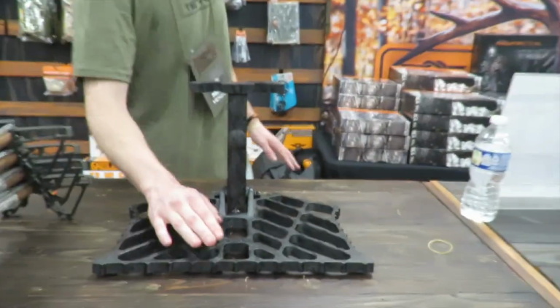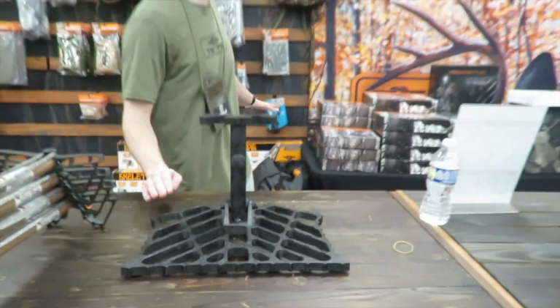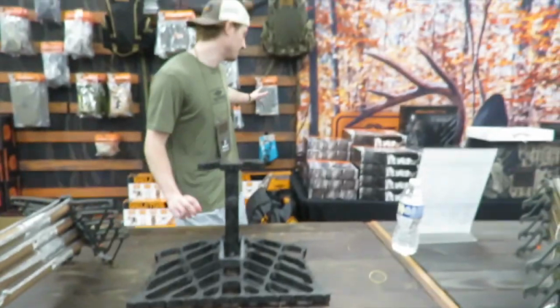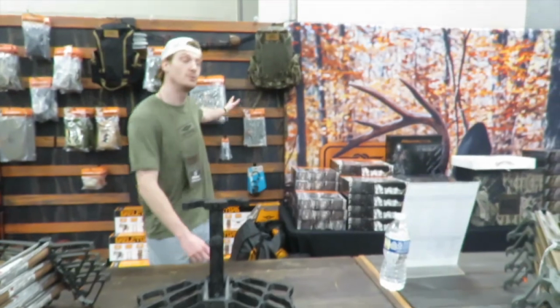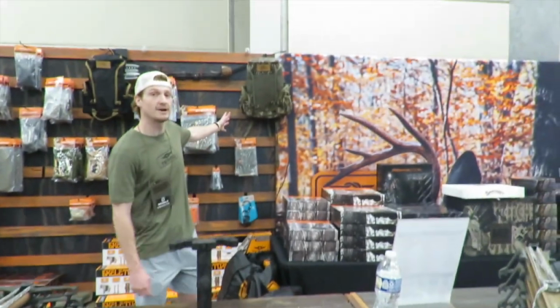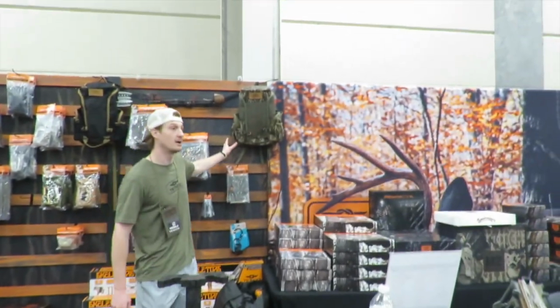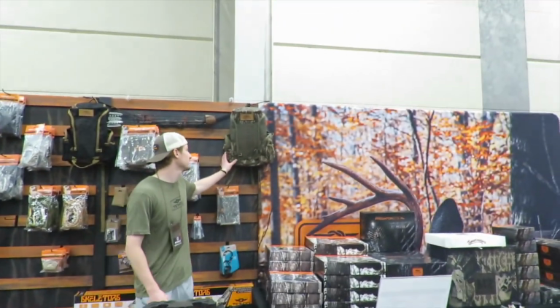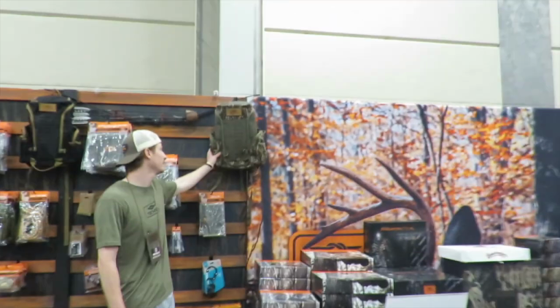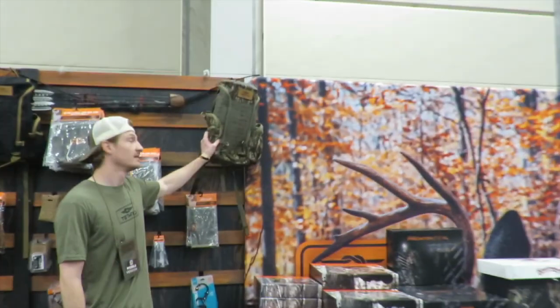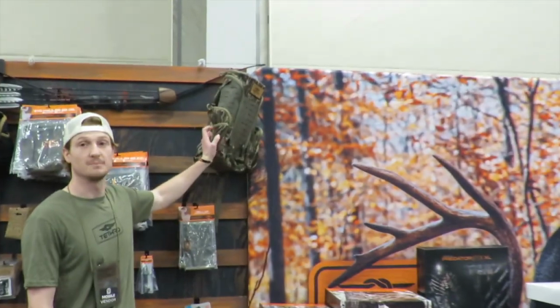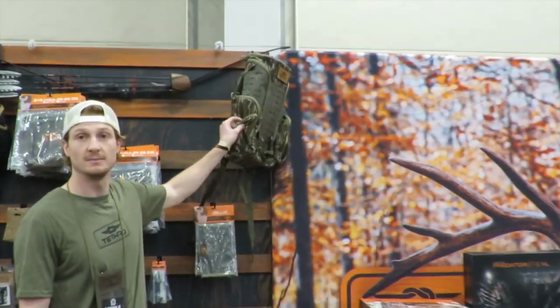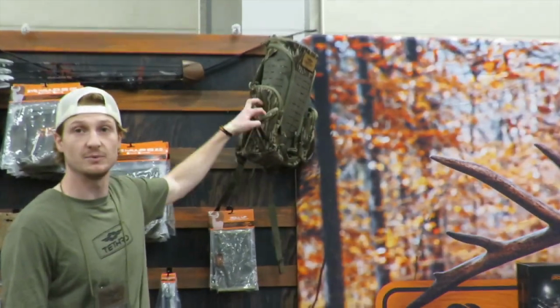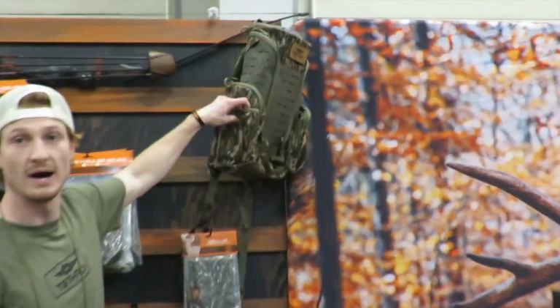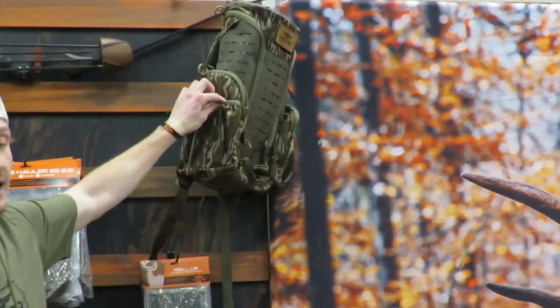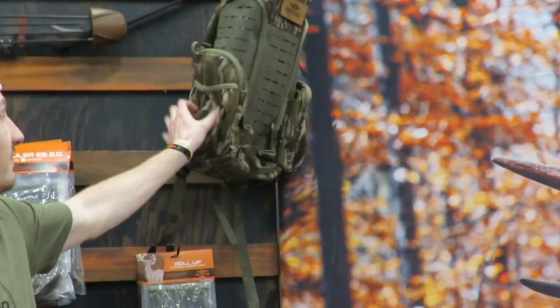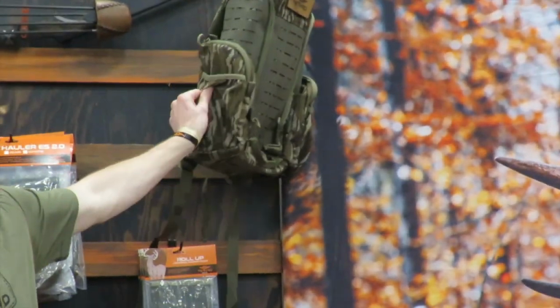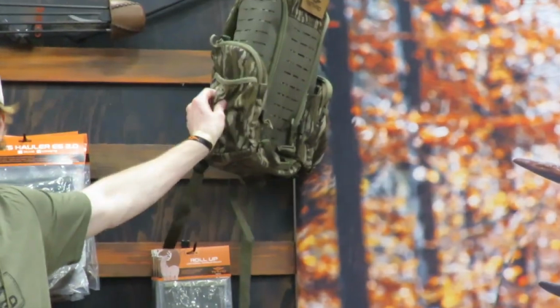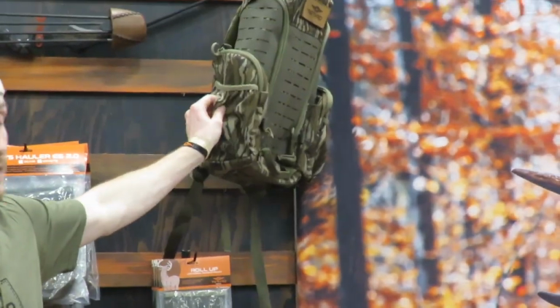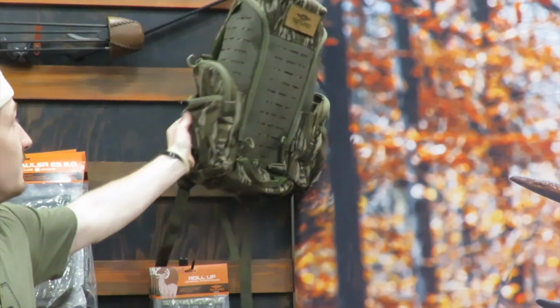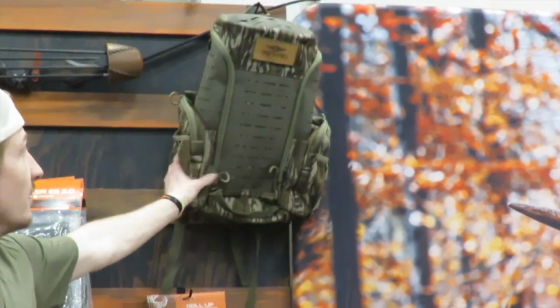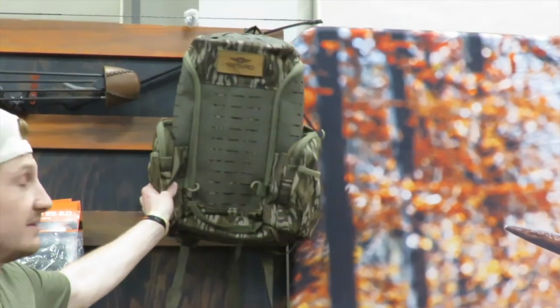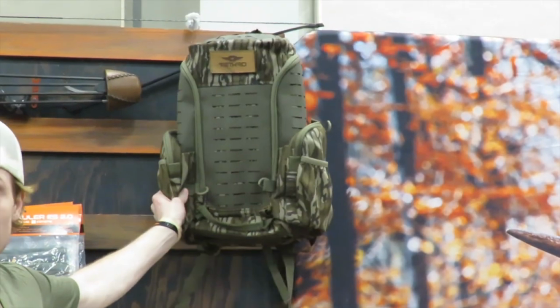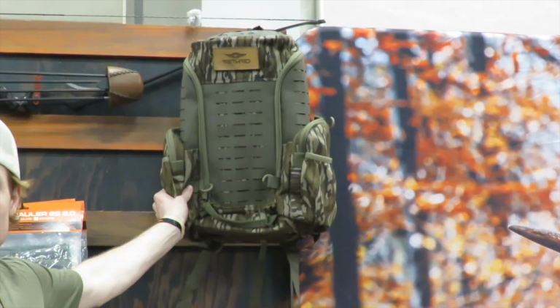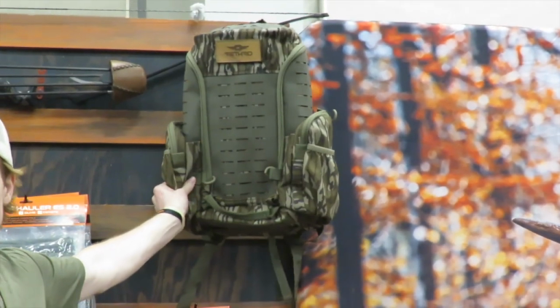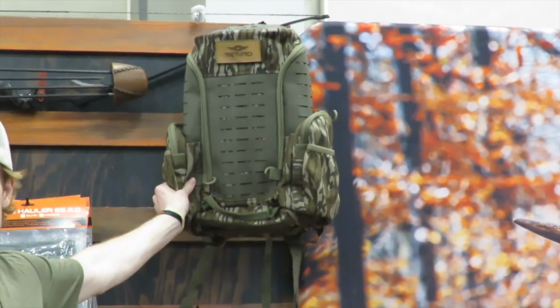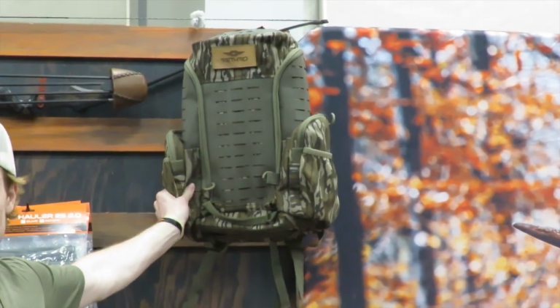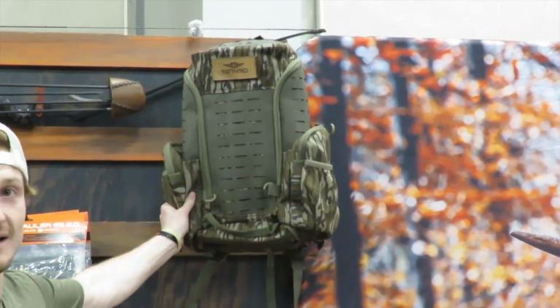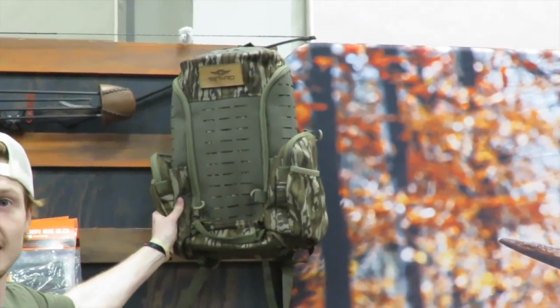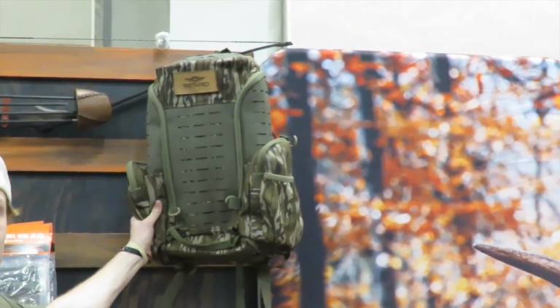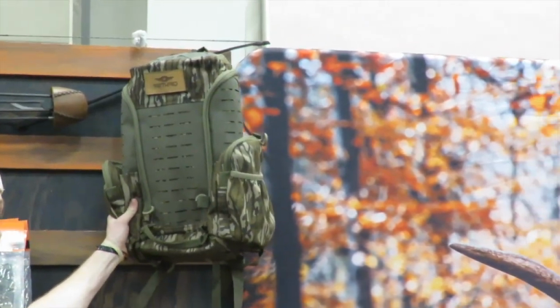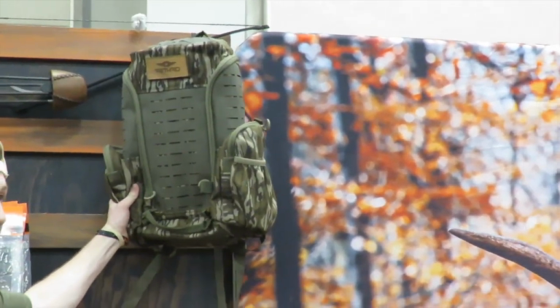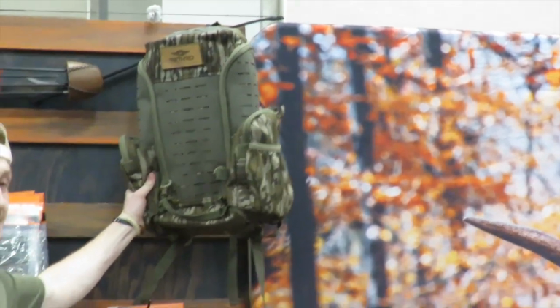We came out with a new pattern in our Fastback. It's got the bottomland with the quiet fabric in it. A little bit different of an upgrade — cooler look at everything else with it.